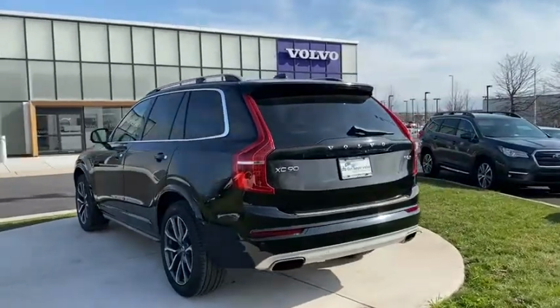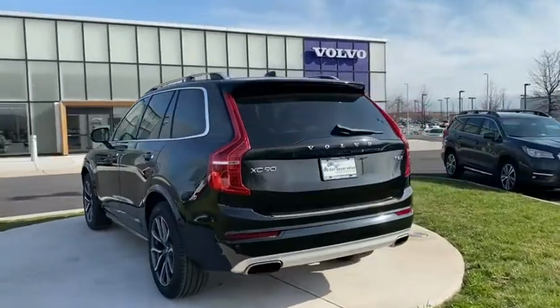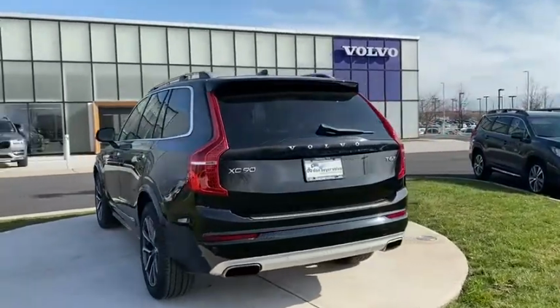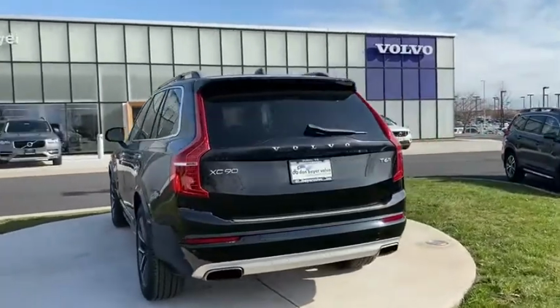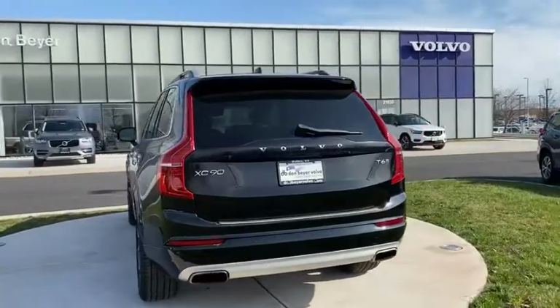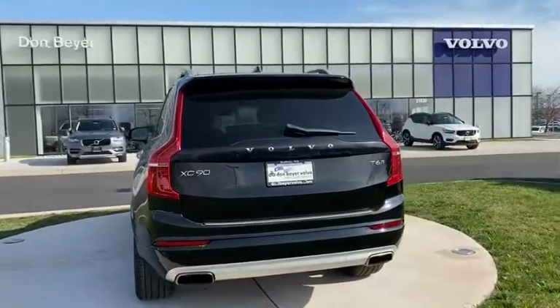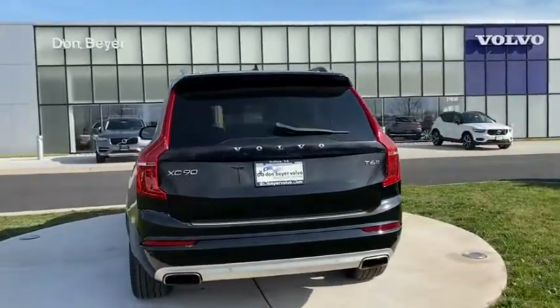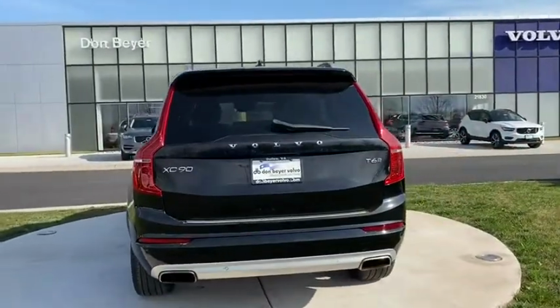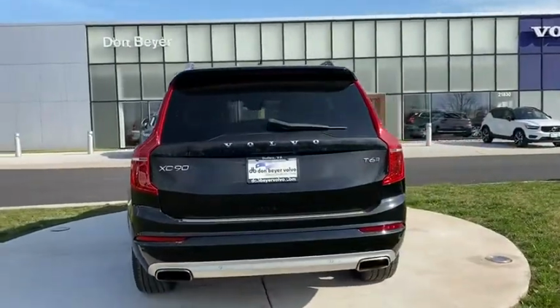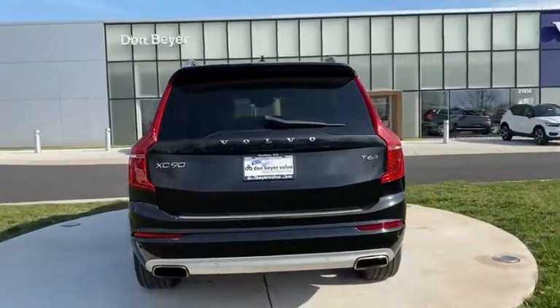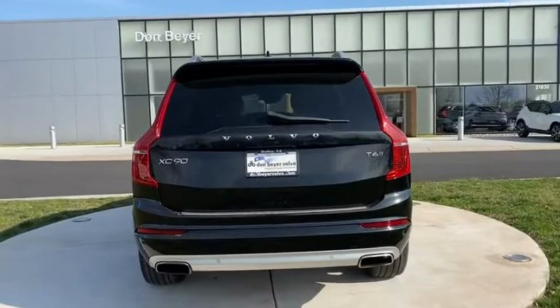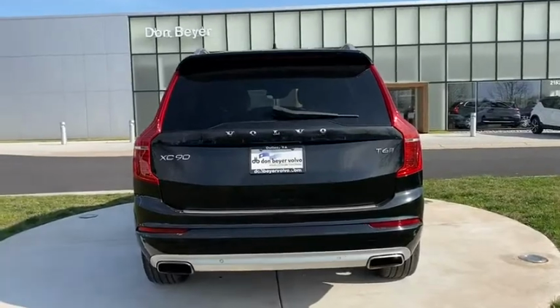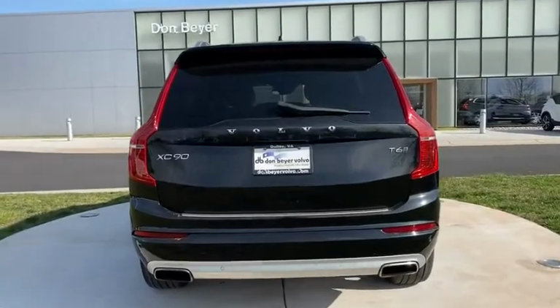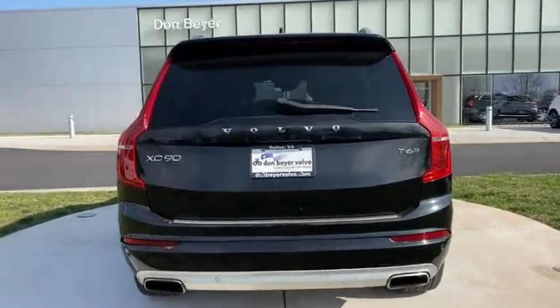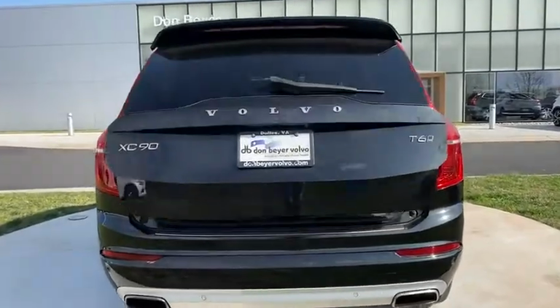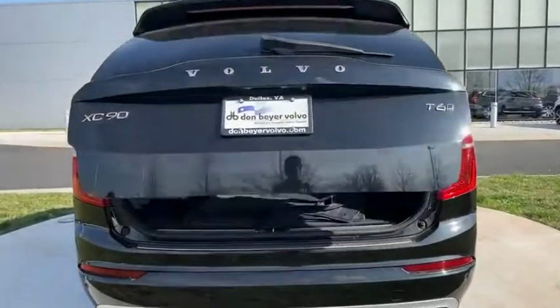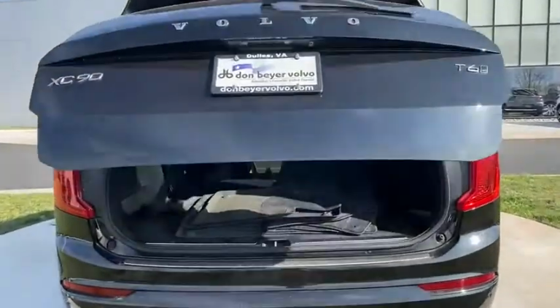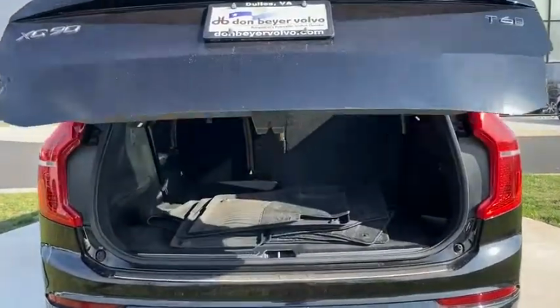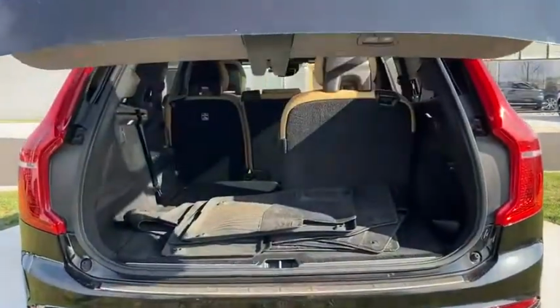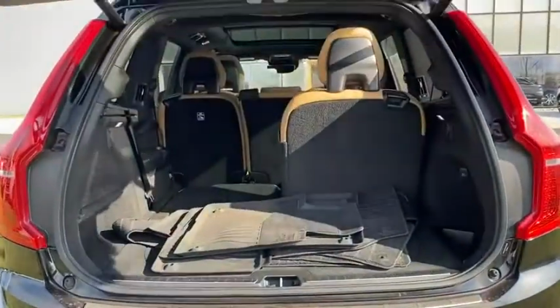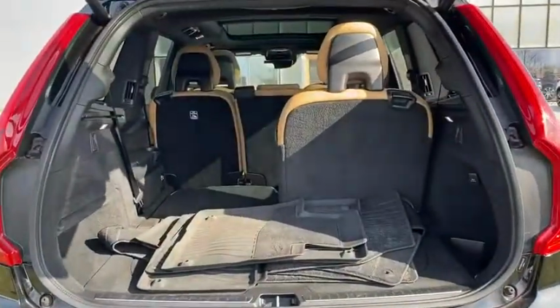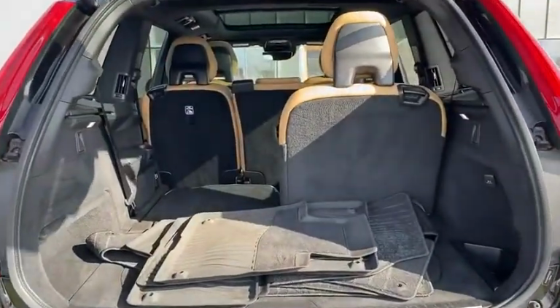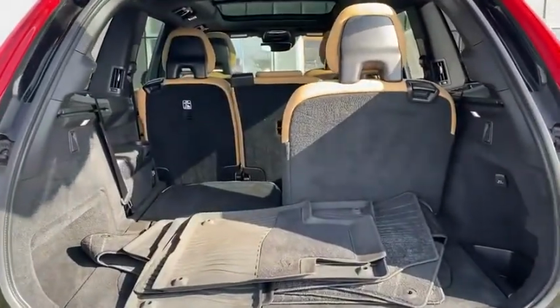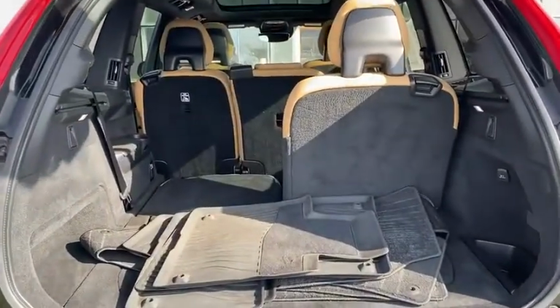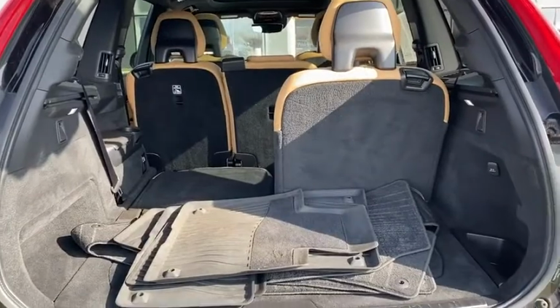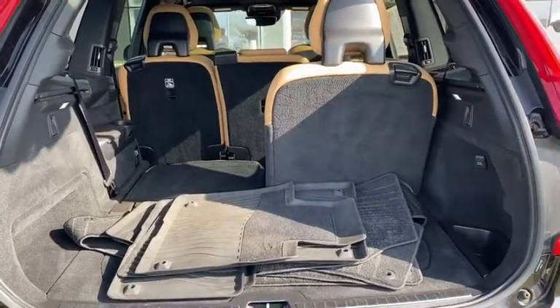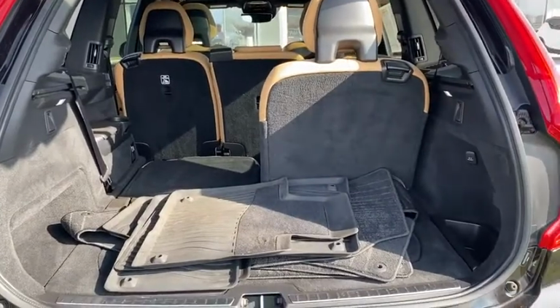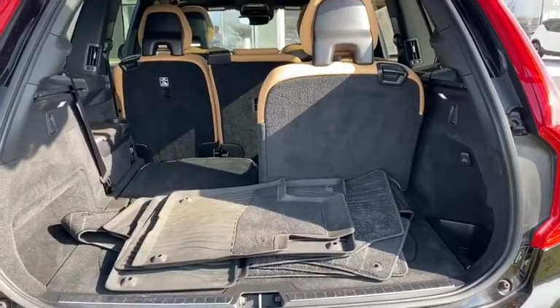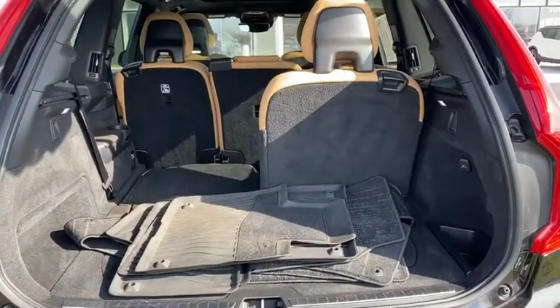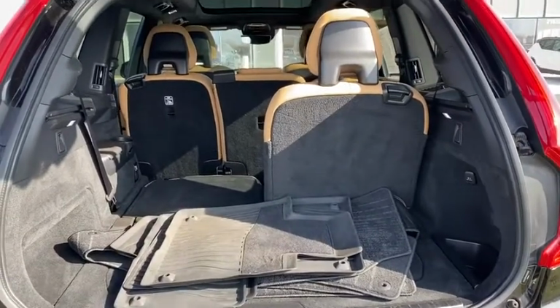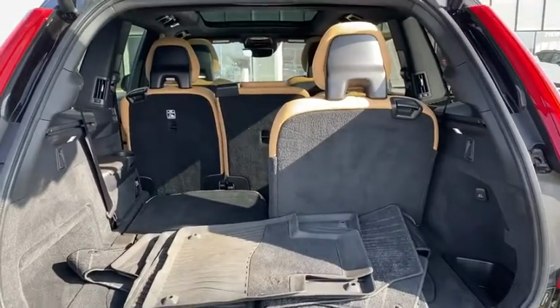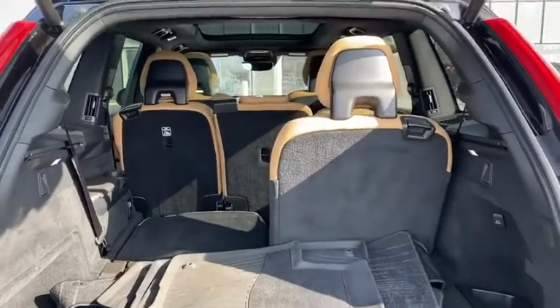Navigation system, power liftgate, power passenger seat, traction control, Bluetooth, dual airbags, power steering, Homelink garage door opener, alloy wheels, four-wheel disc brakes, center armrest.